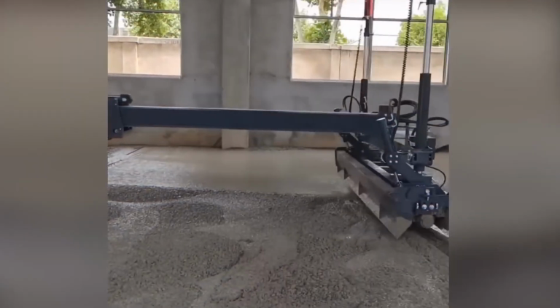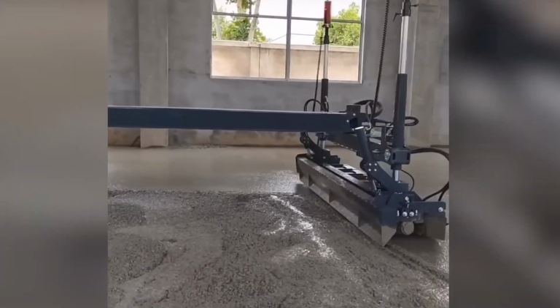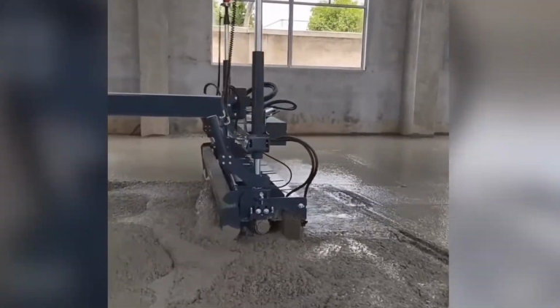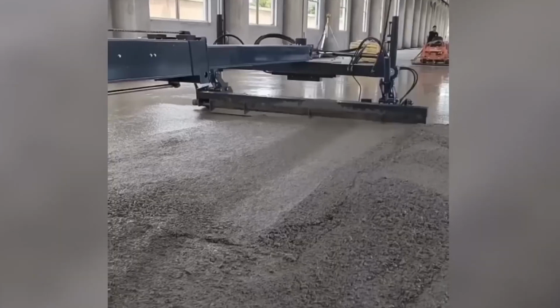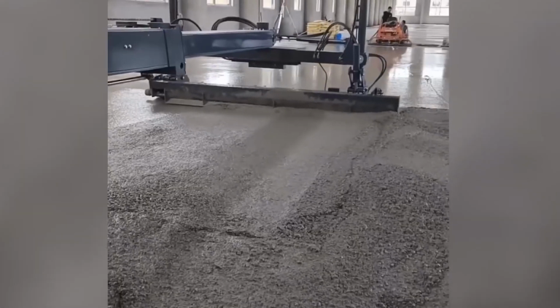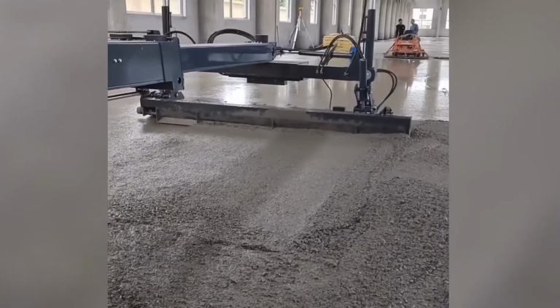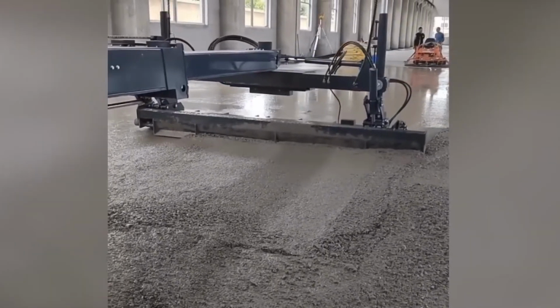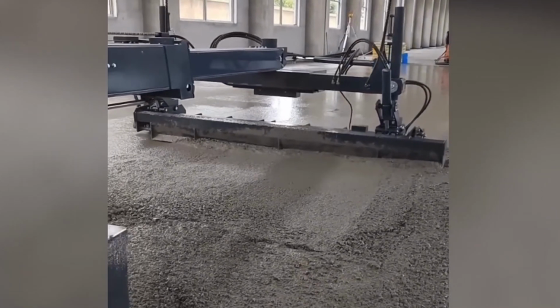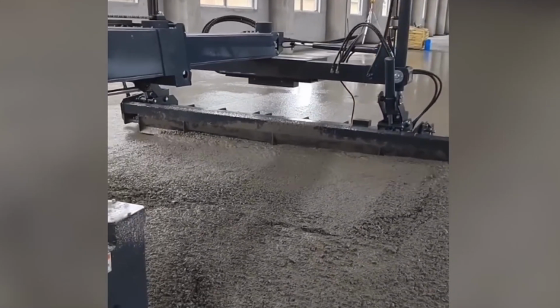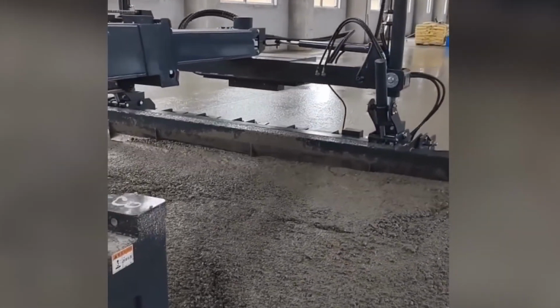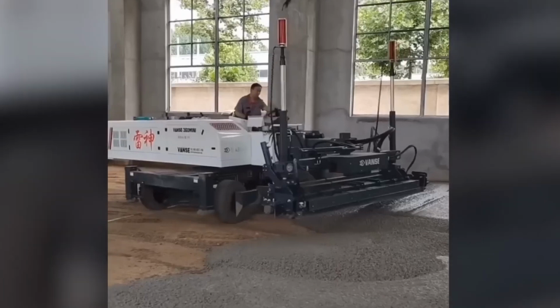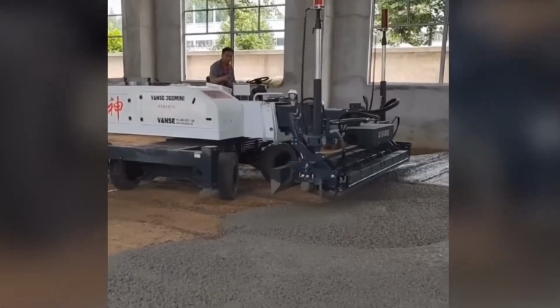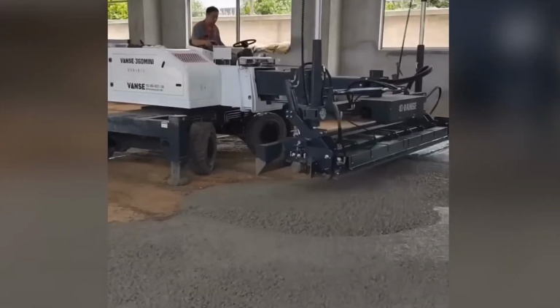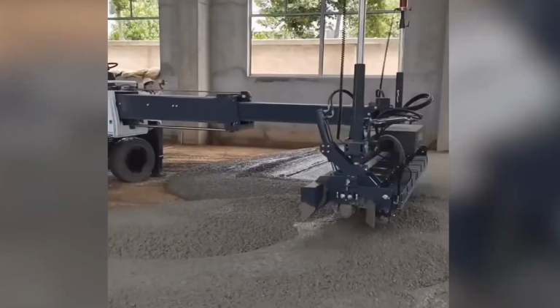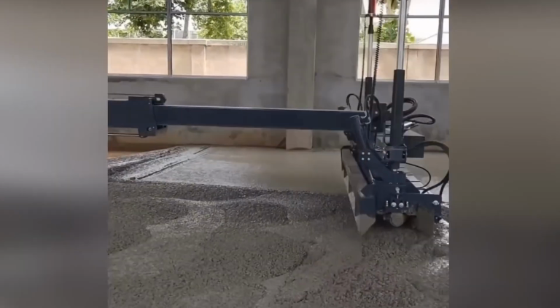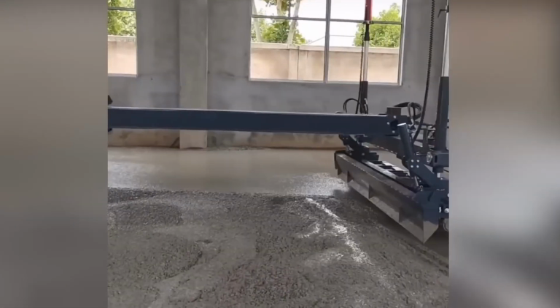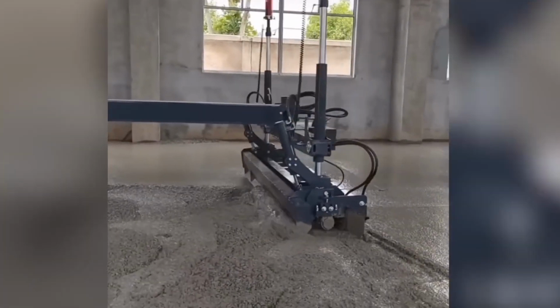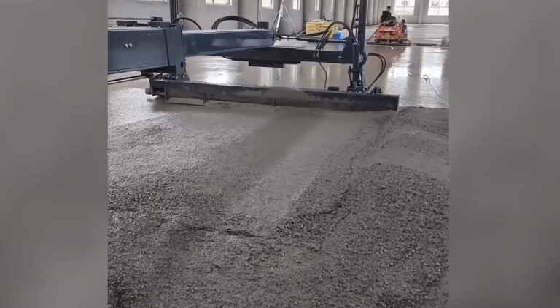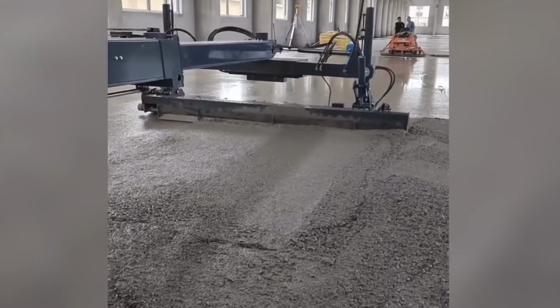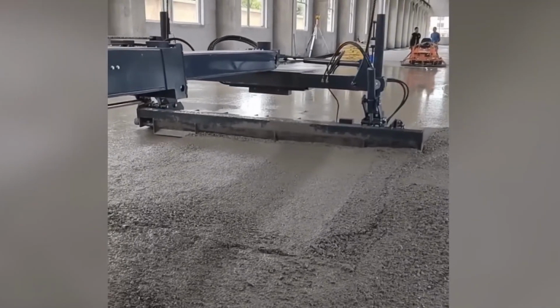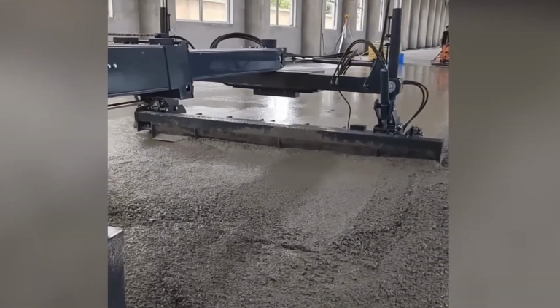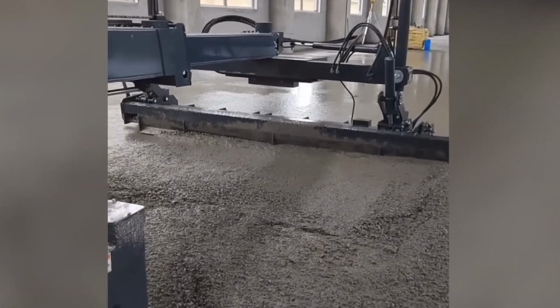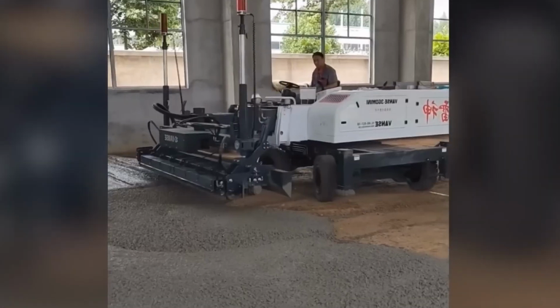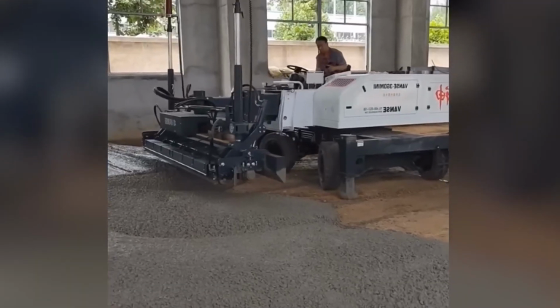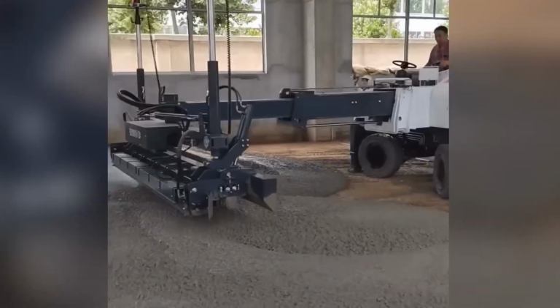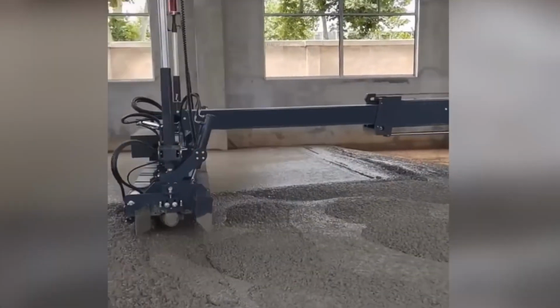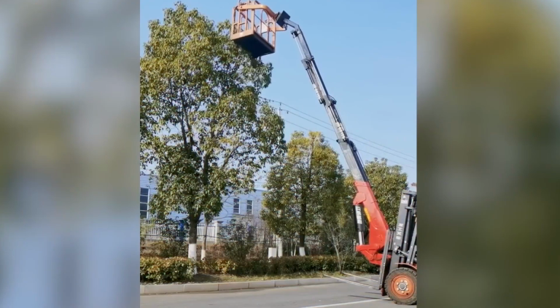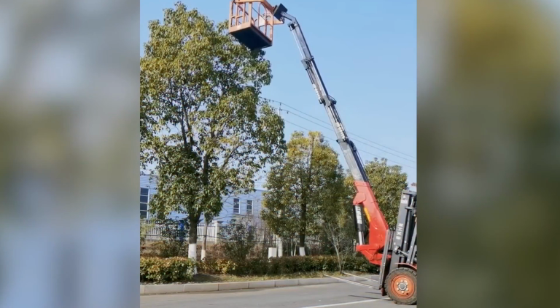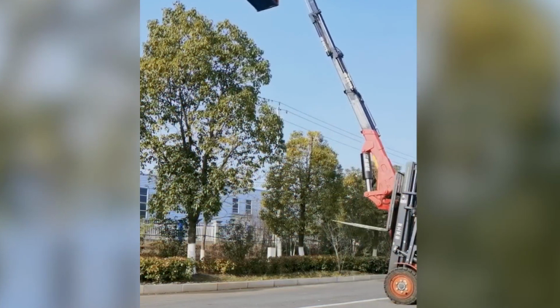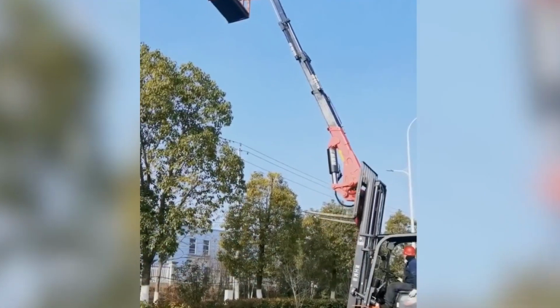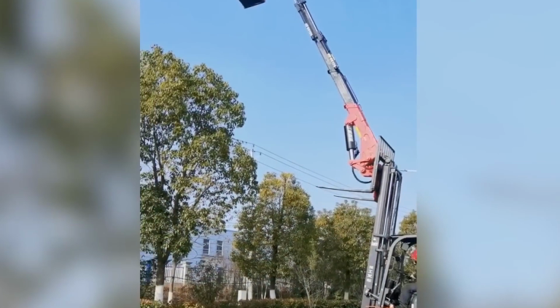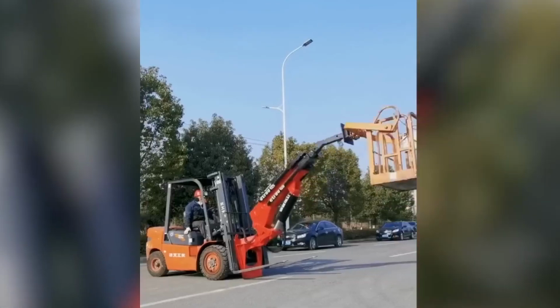One might question the need for workers to devise innovative solutions when a concrete leveling machine, purpose-built for the task, can achieve perfection effortlessly. Modern equipment is engineered to streamline and simplify tasks, even those deemed challenging or impossible.